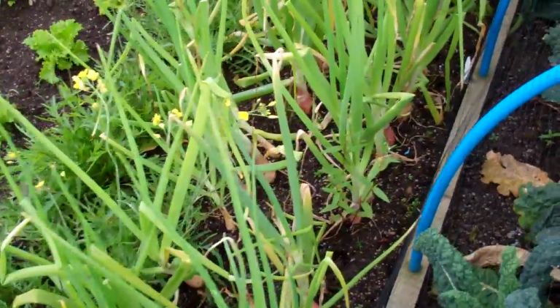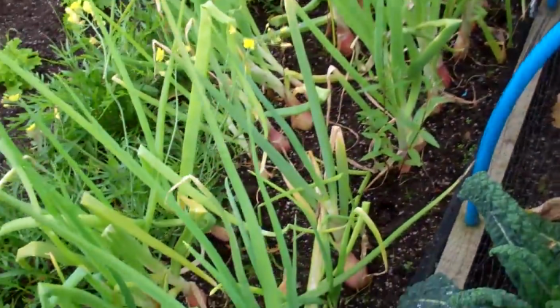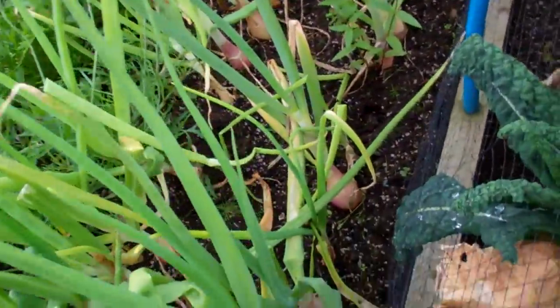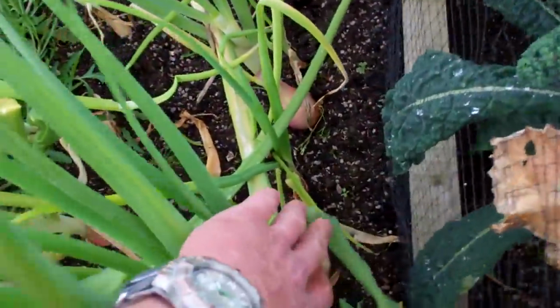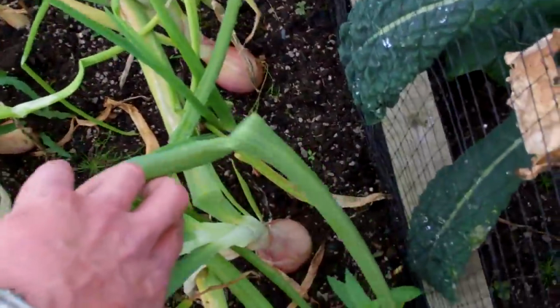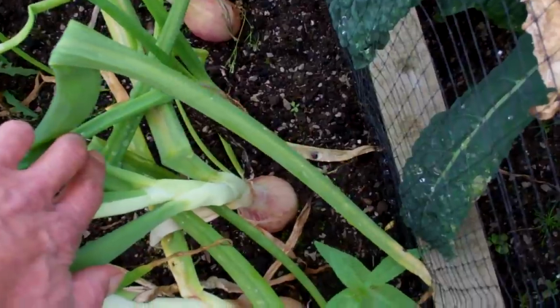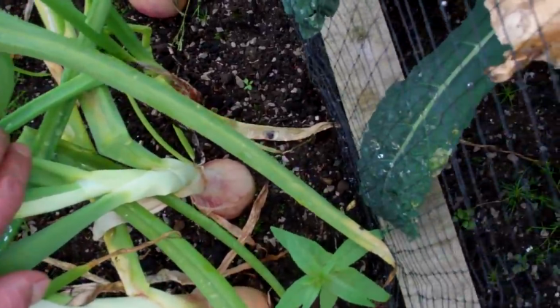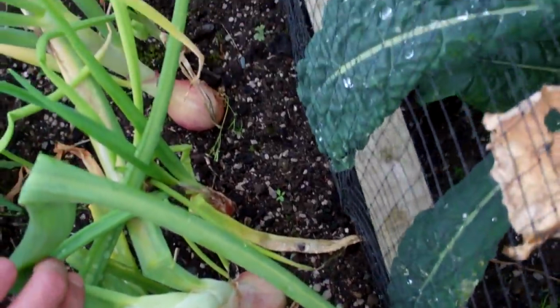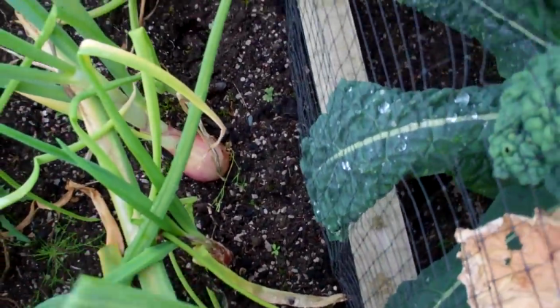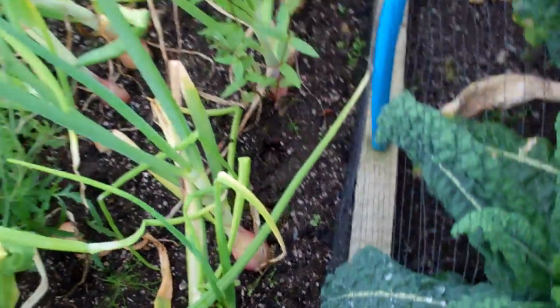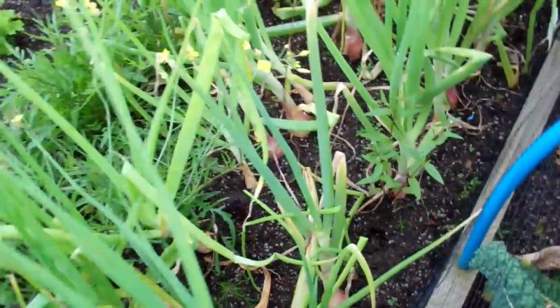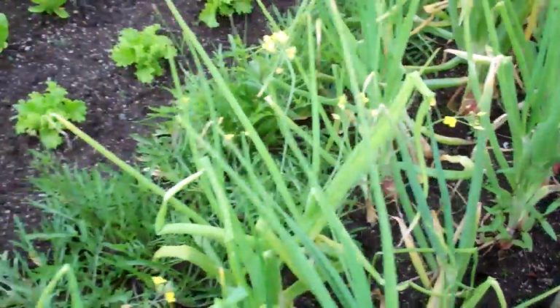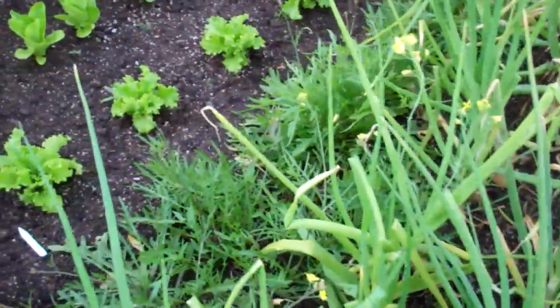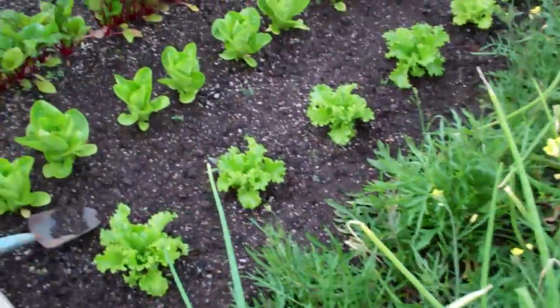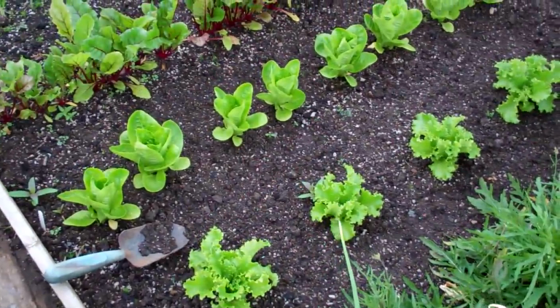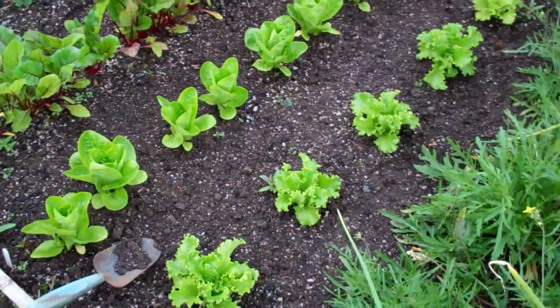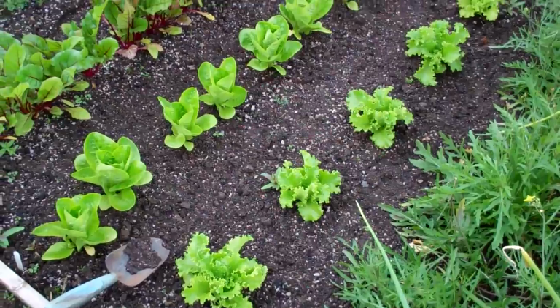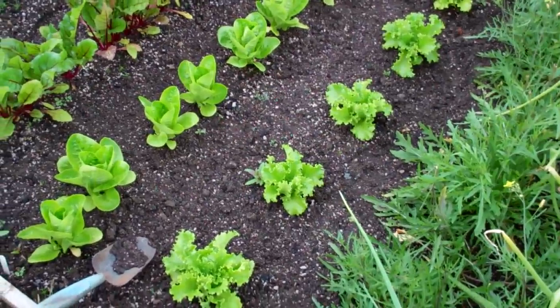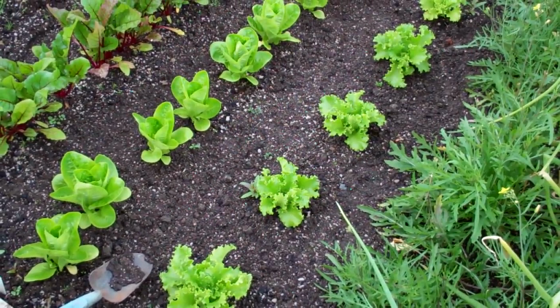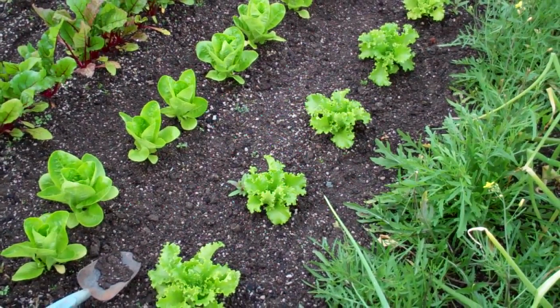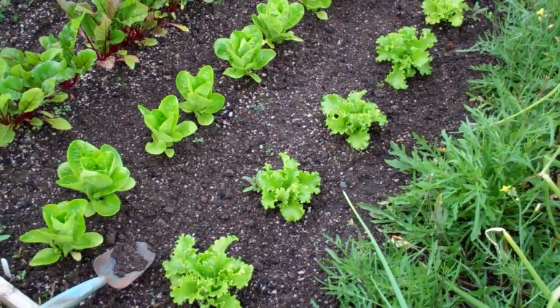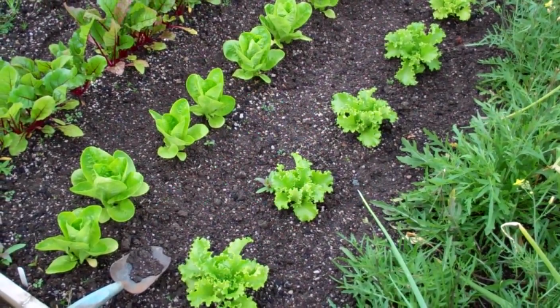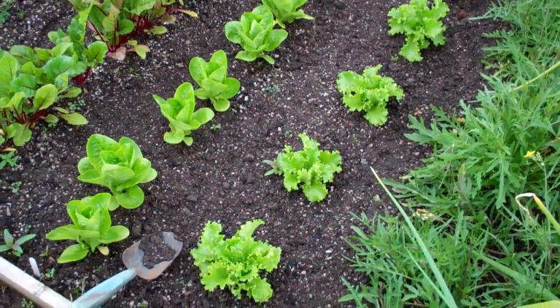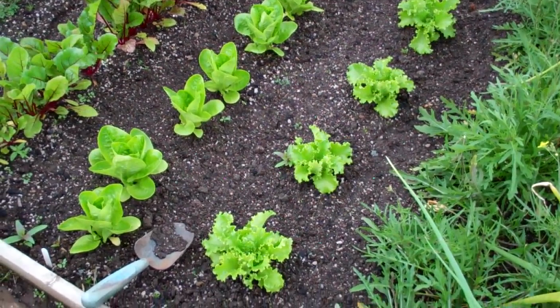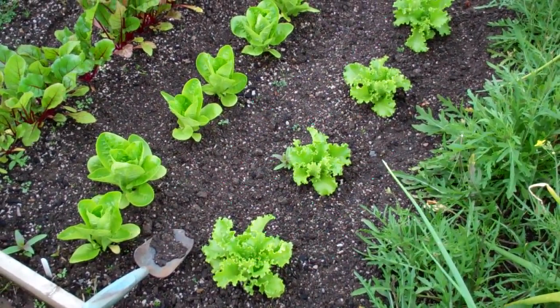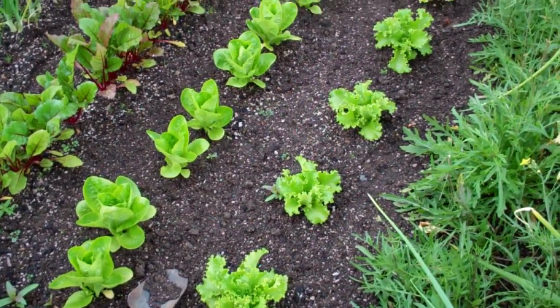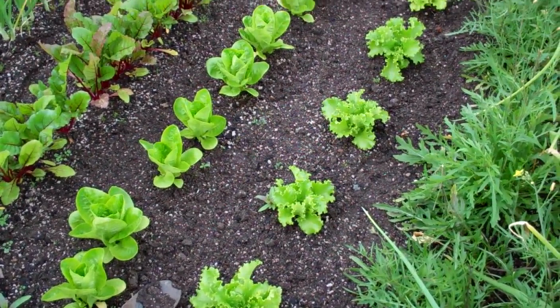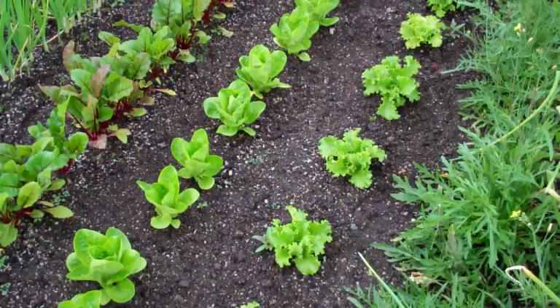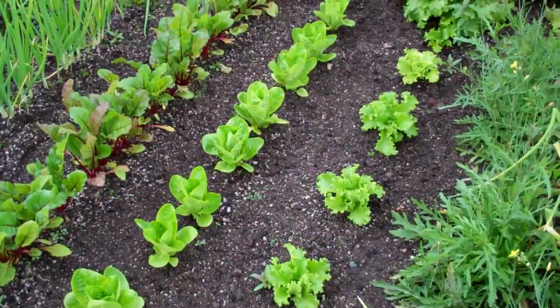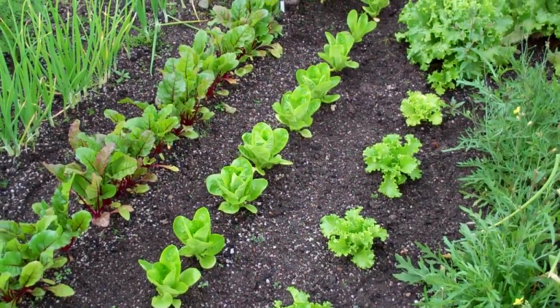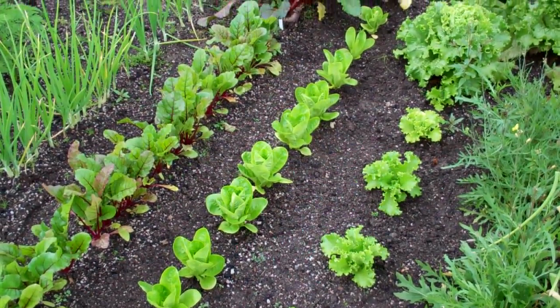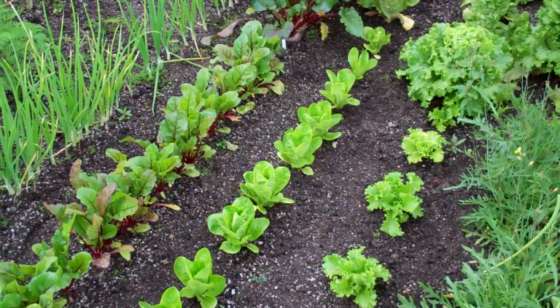These are the giant jumbo shallots that I did a video of the other day — if you can see they're absolutely huge. They're from seed, not from sets — it's from seed. New one to me so I'll be doing those next year. Second lot of lettuces — lettuces have done really well this year, thanks again to the rain.